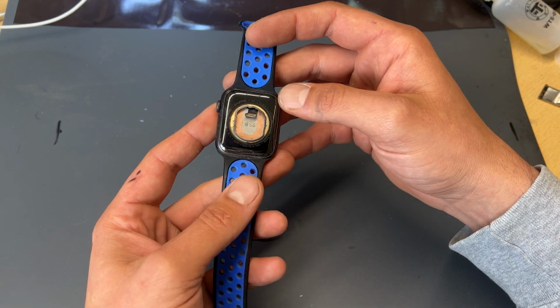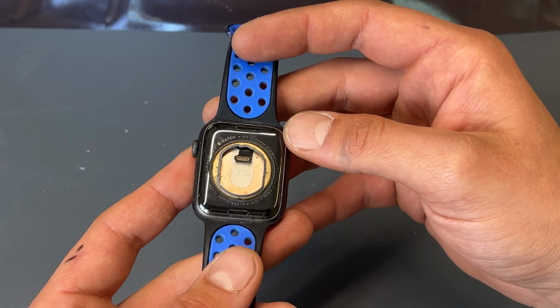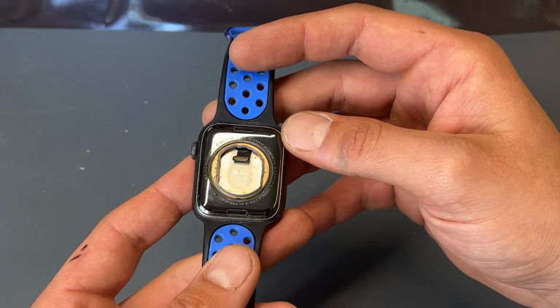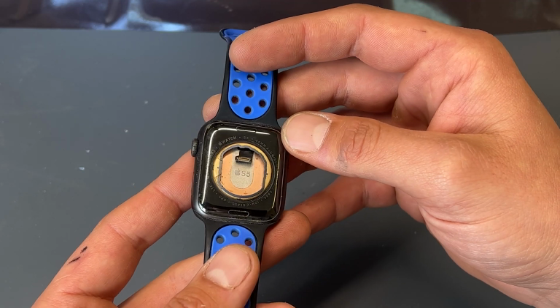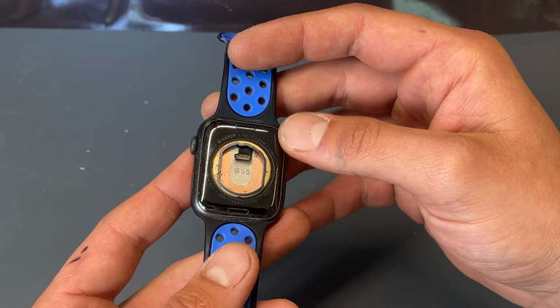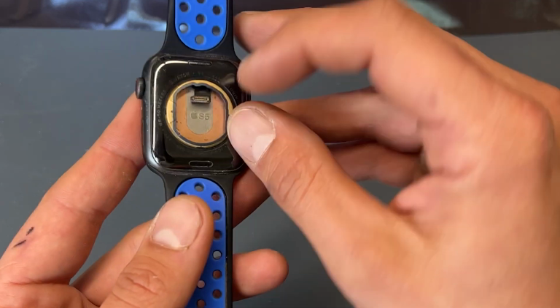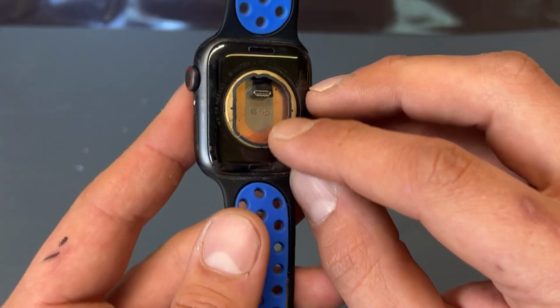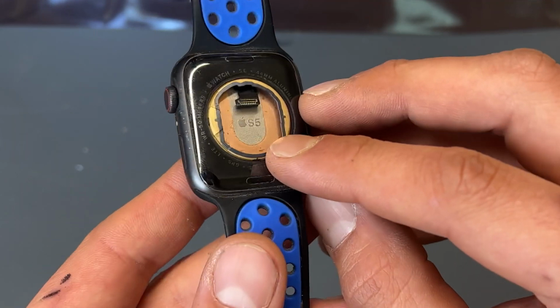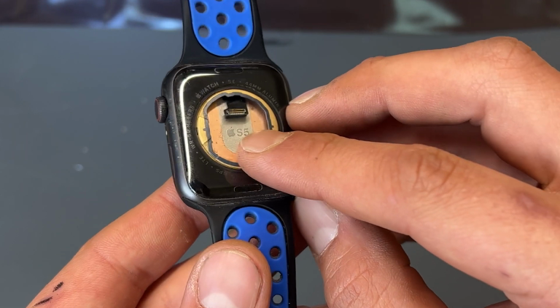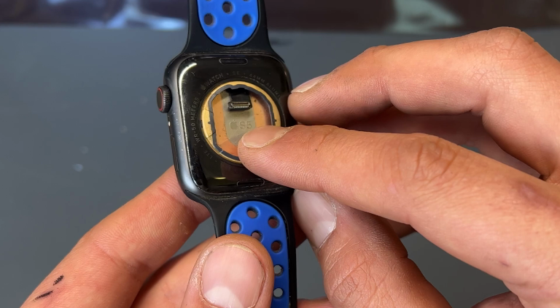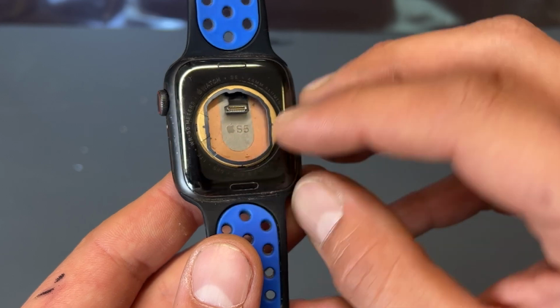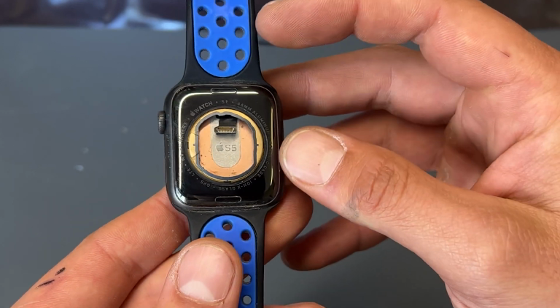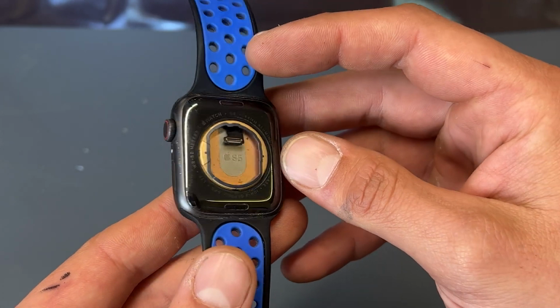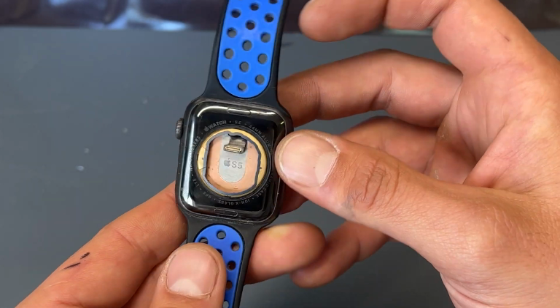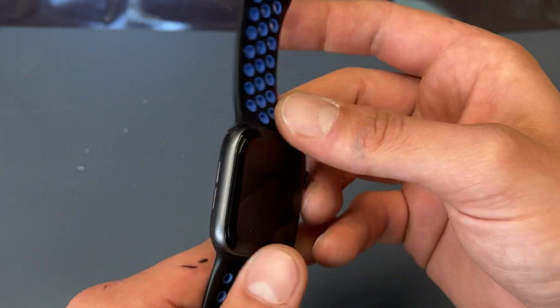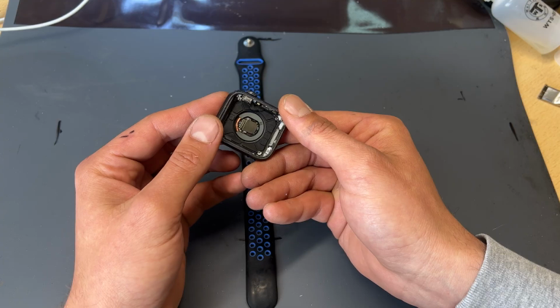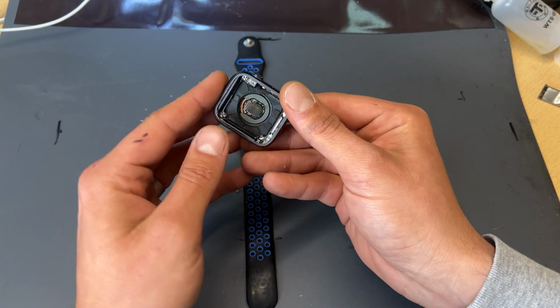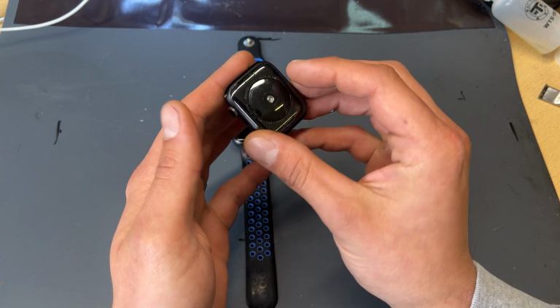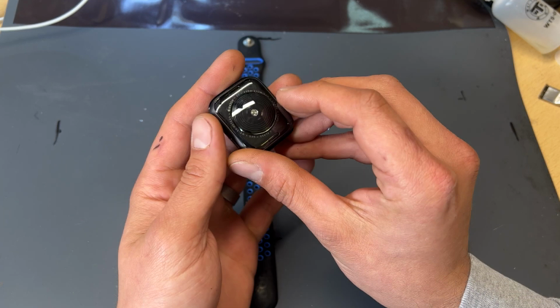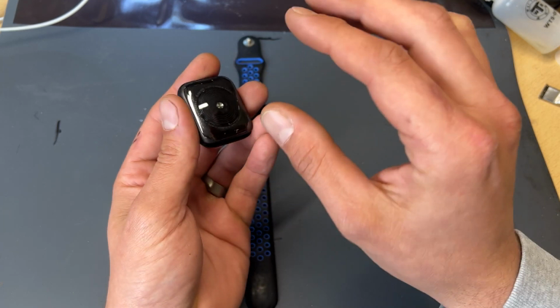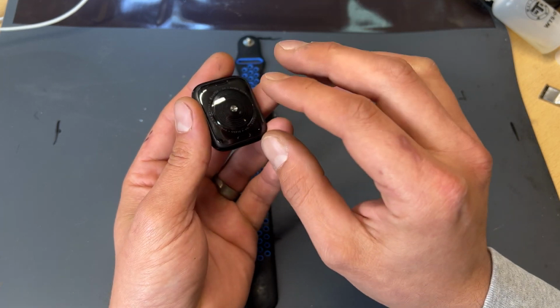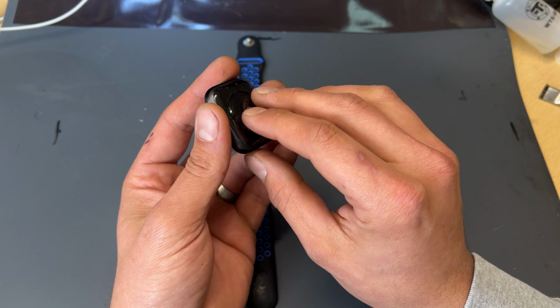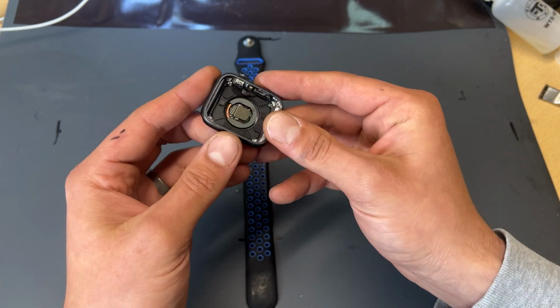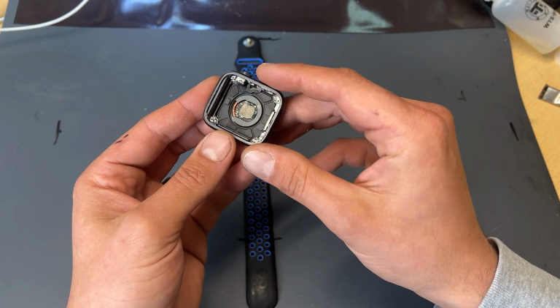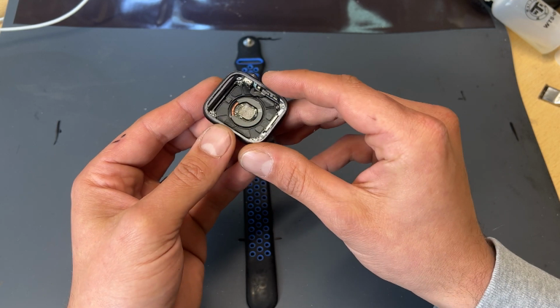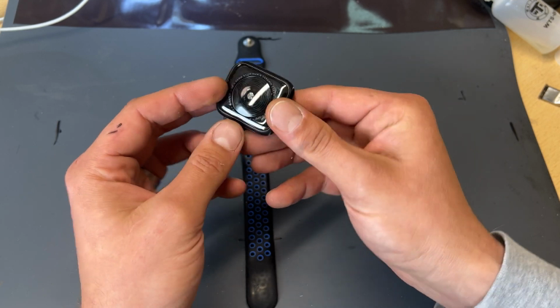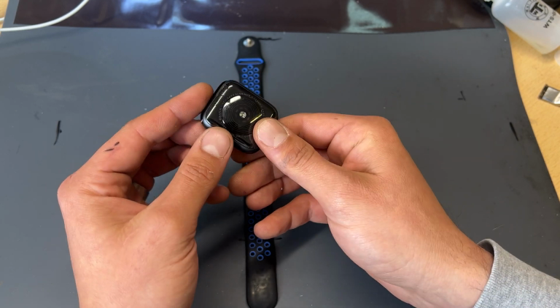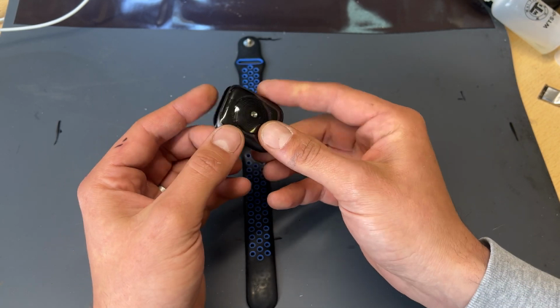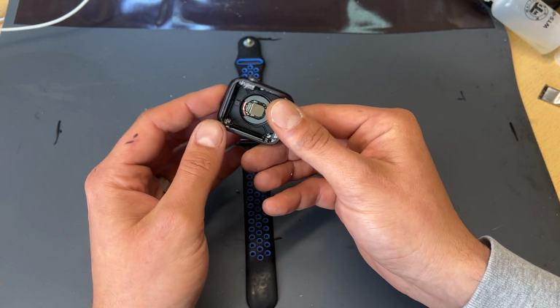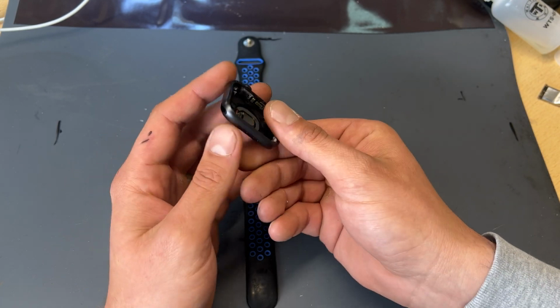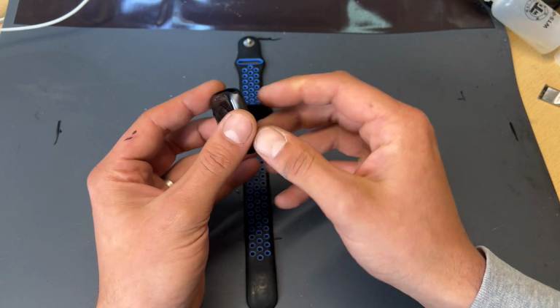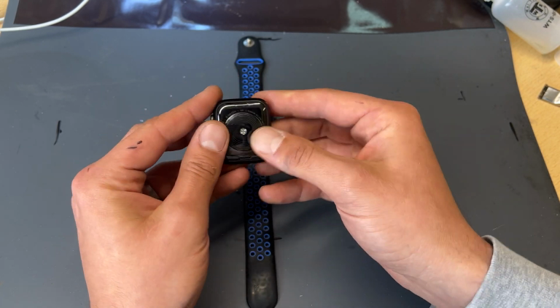It's the 44mm SE version, despite it saying Series 5 on the underside of the logic board. I've got a full chassis here — you can replace it with just the heart rate monitor, but it's much easier and more secure to just use the chassis.